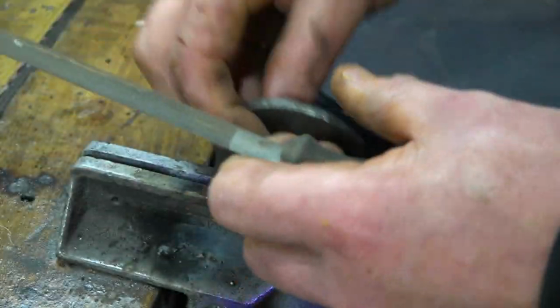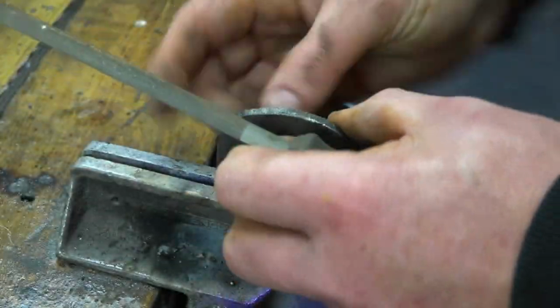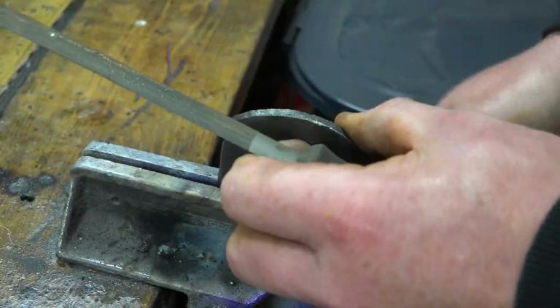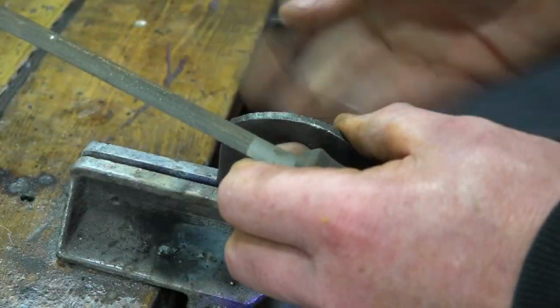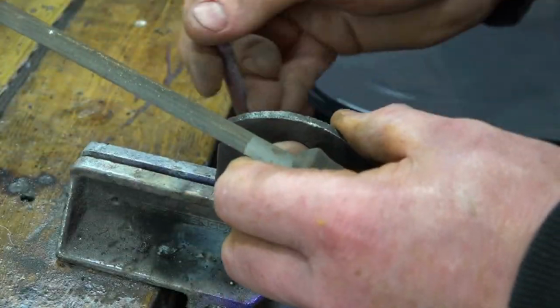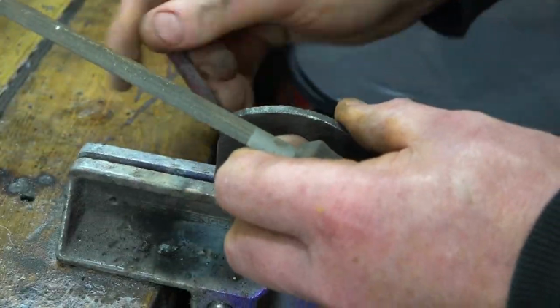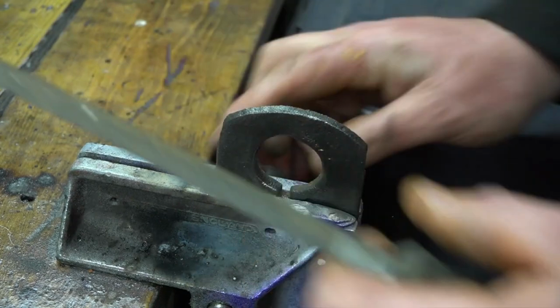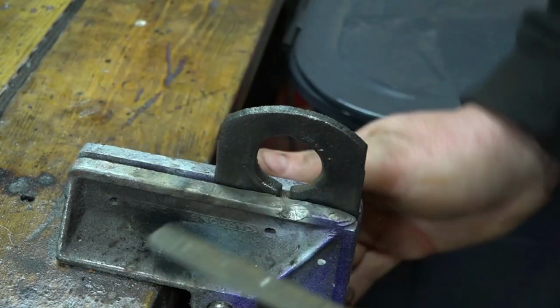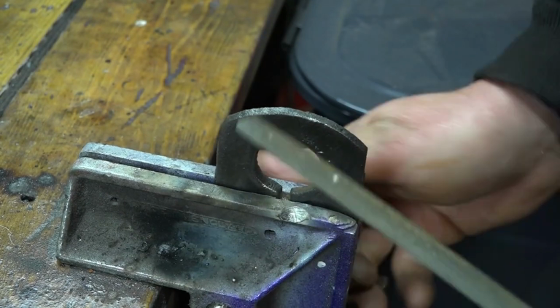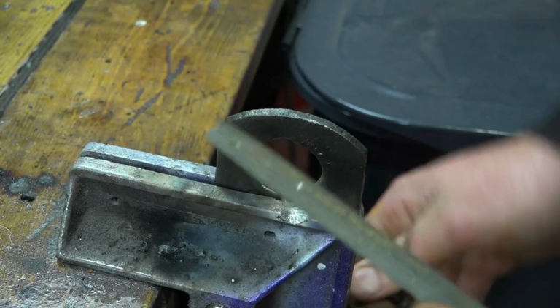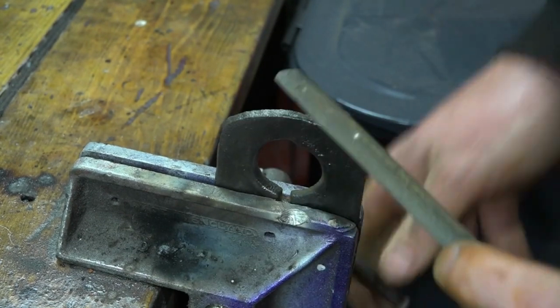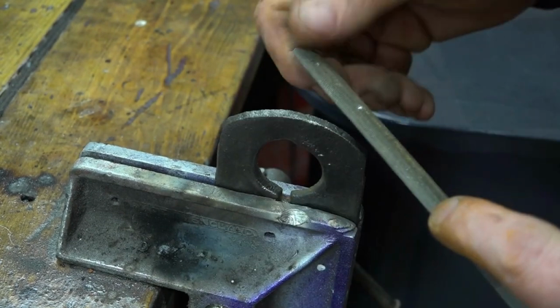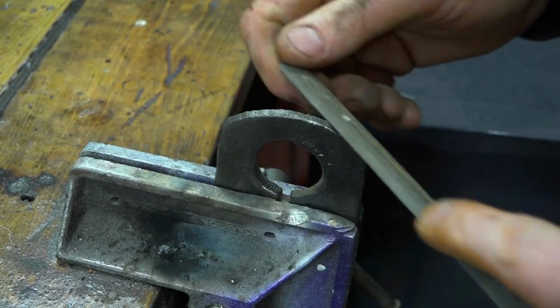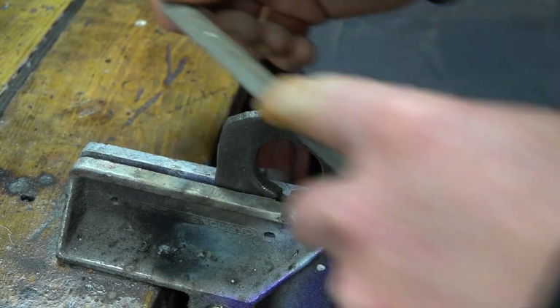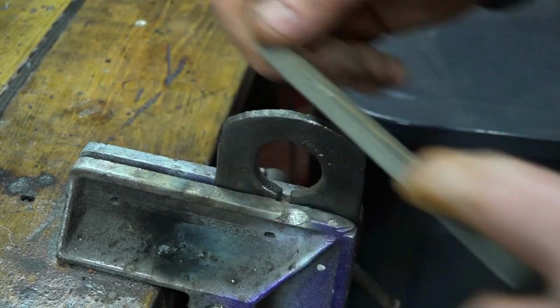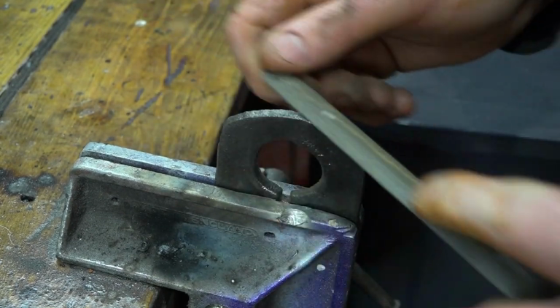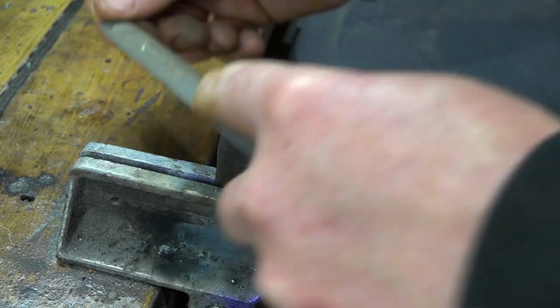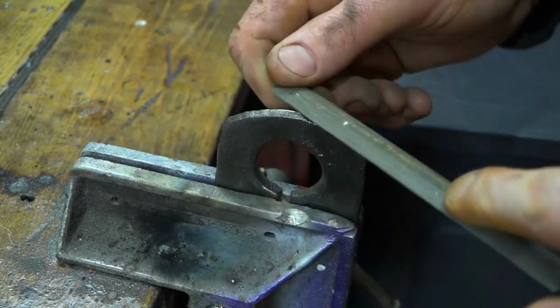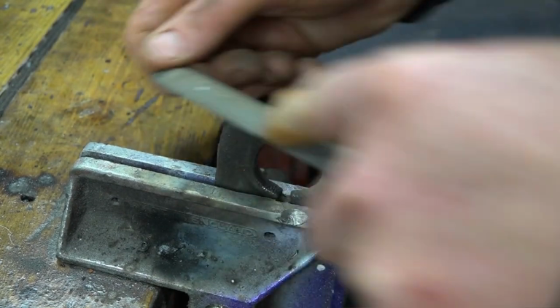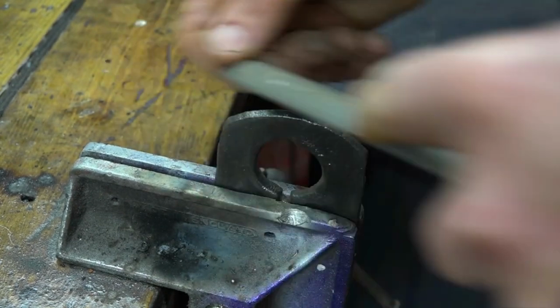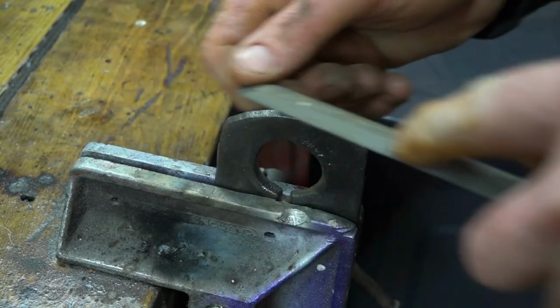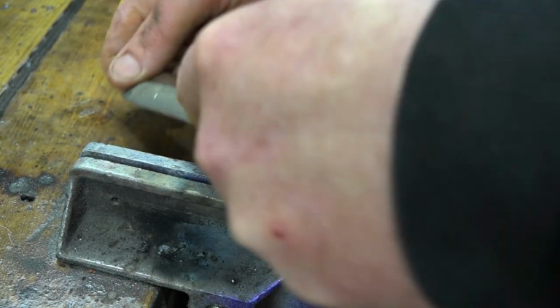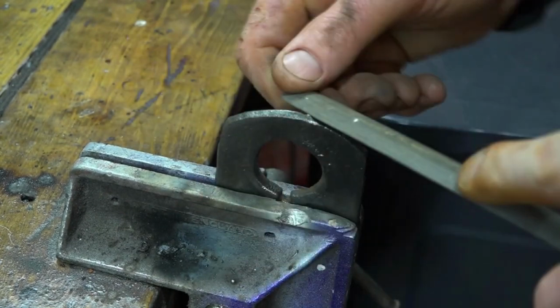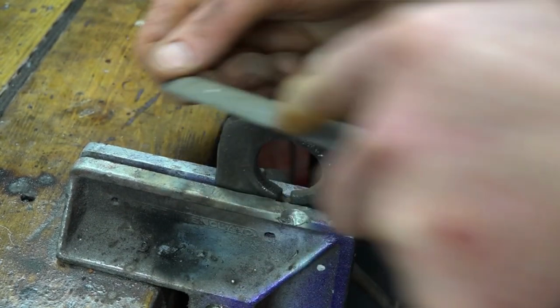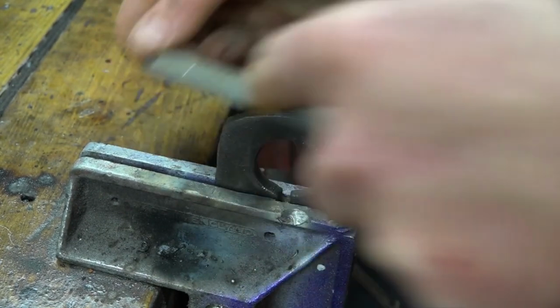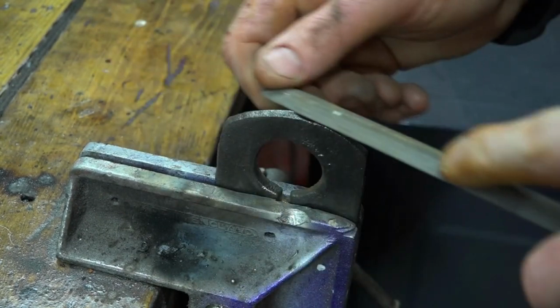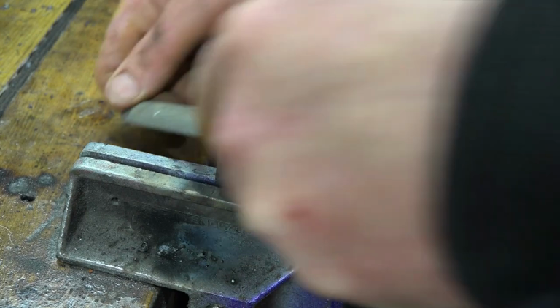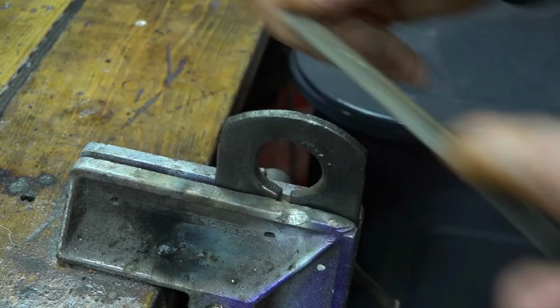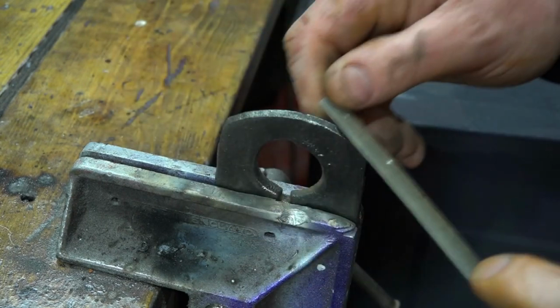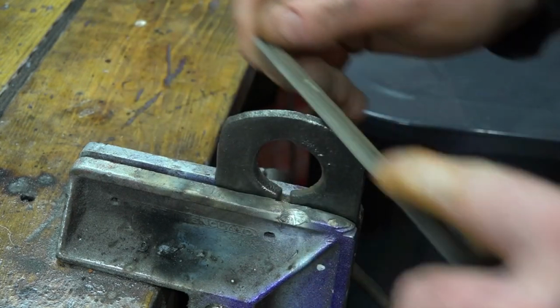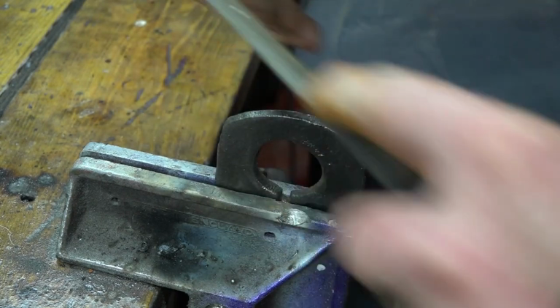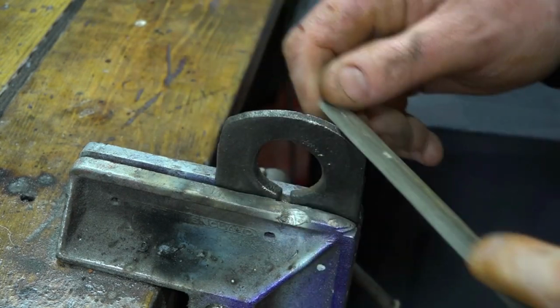This is the base of the money box. There were quite a few casting lines on the inside, so I just wanted to sand those out with a file.